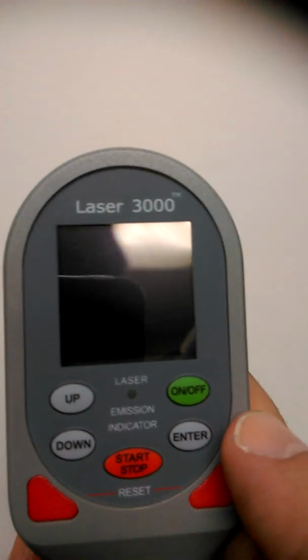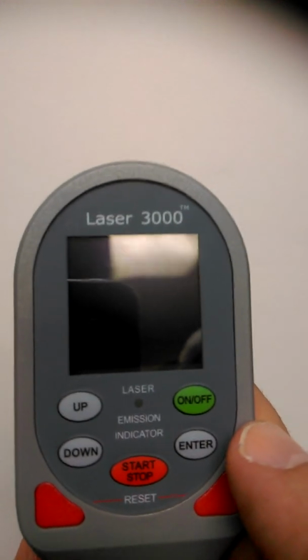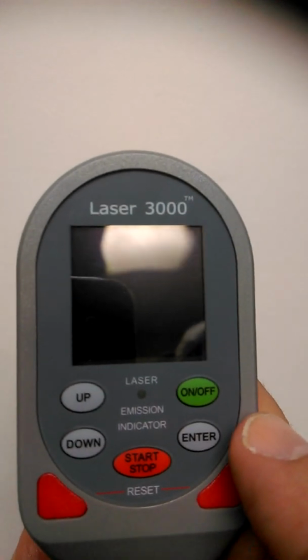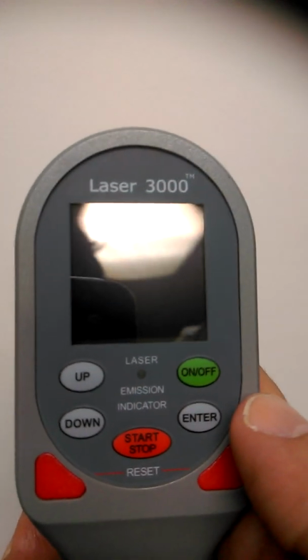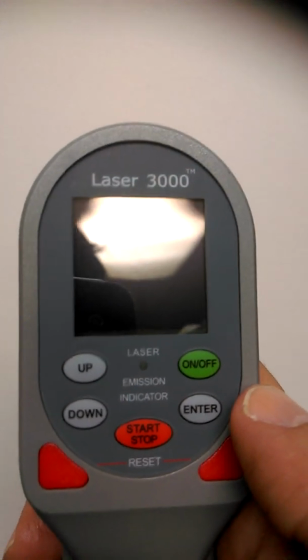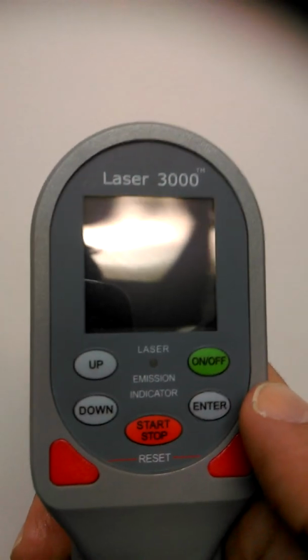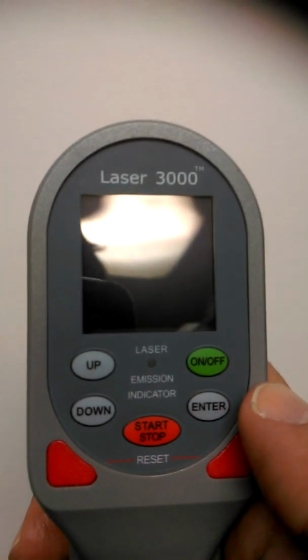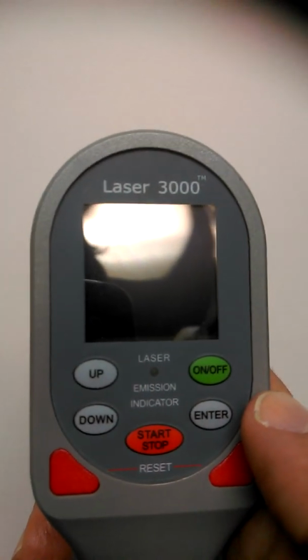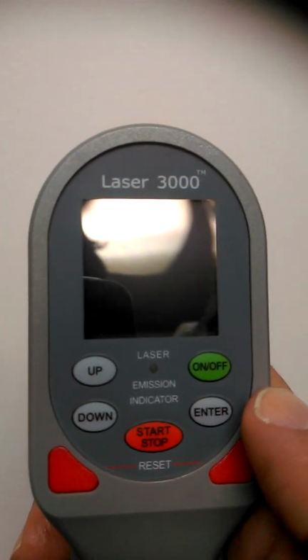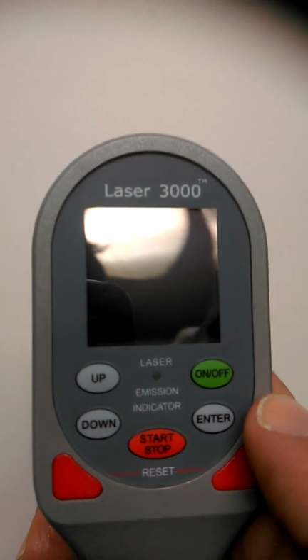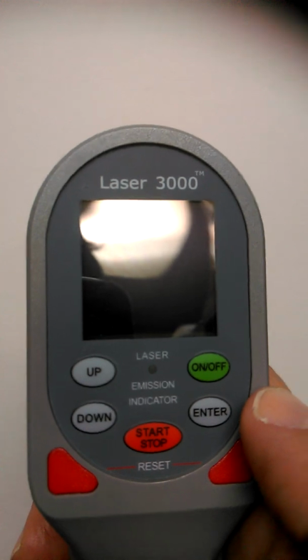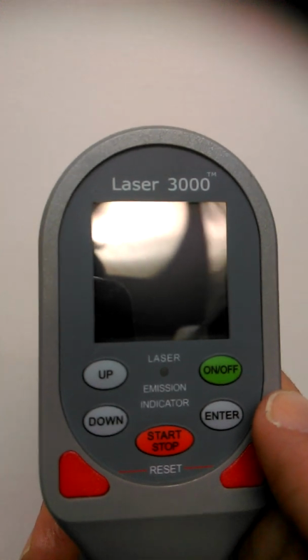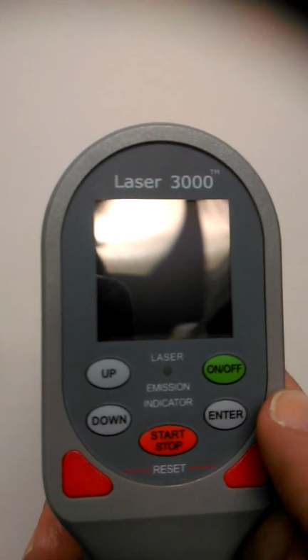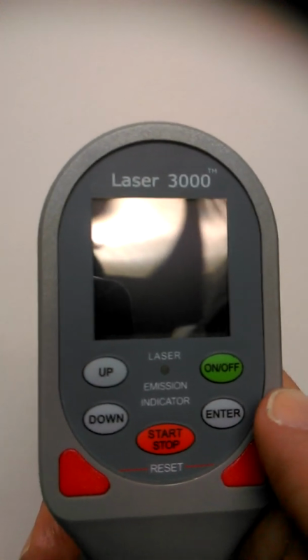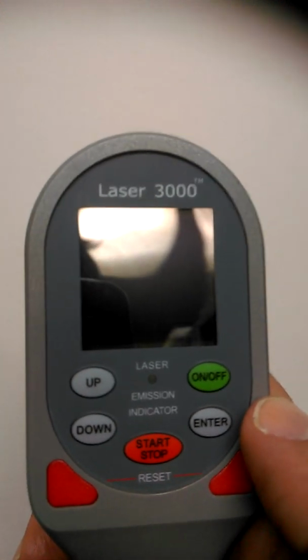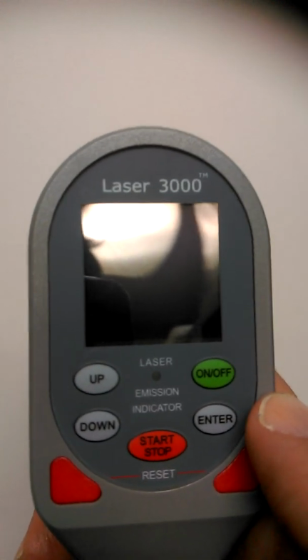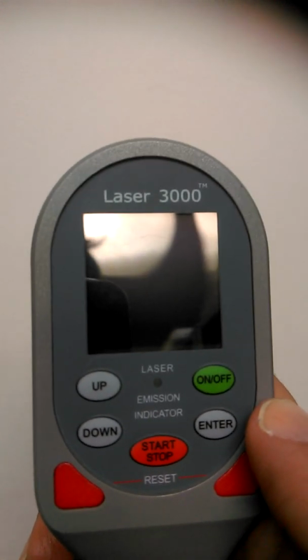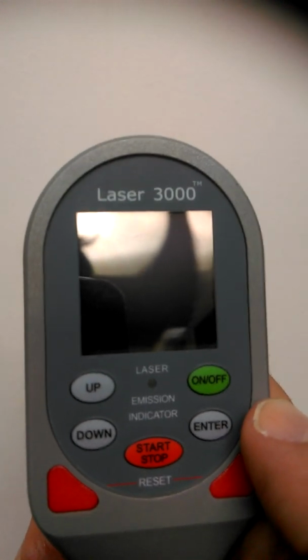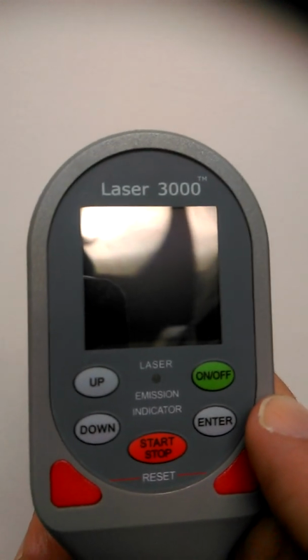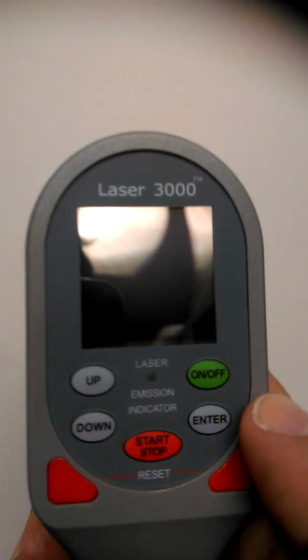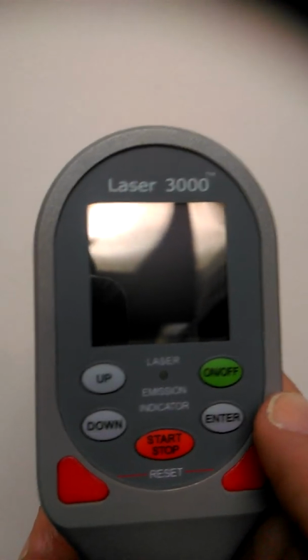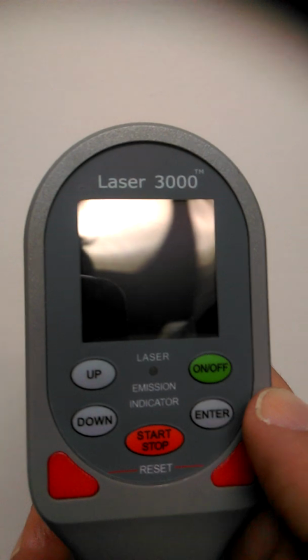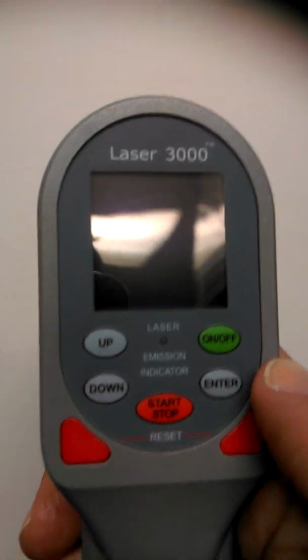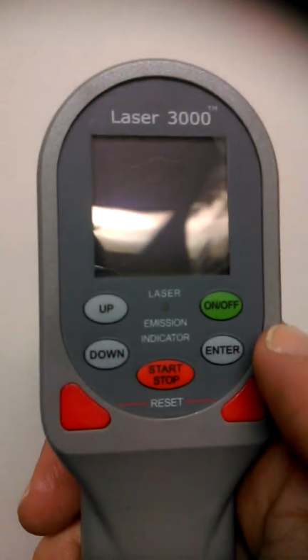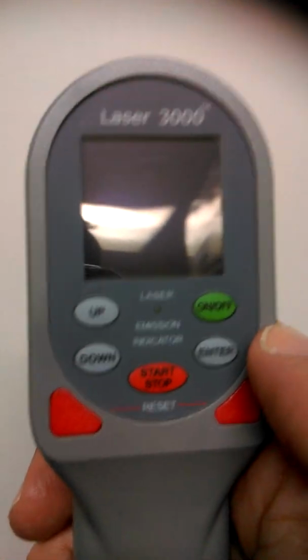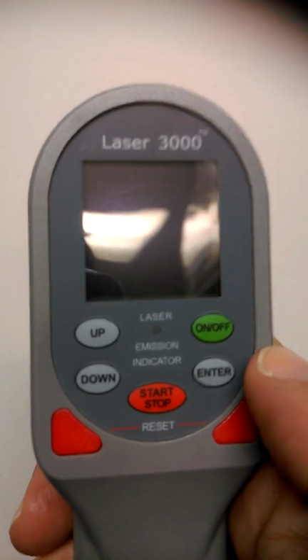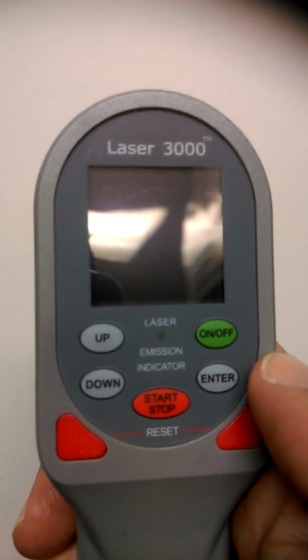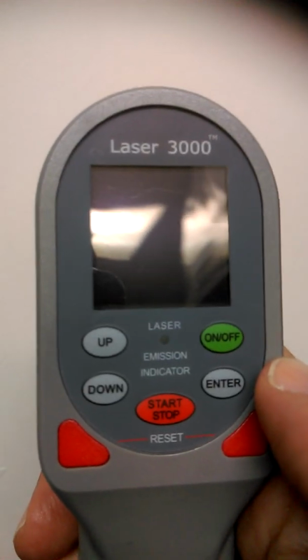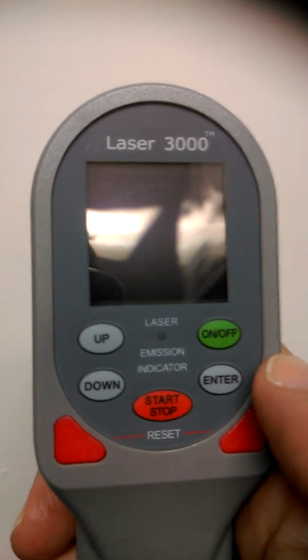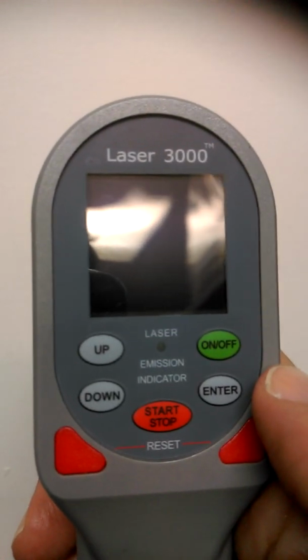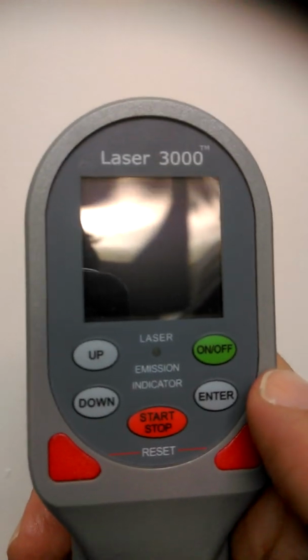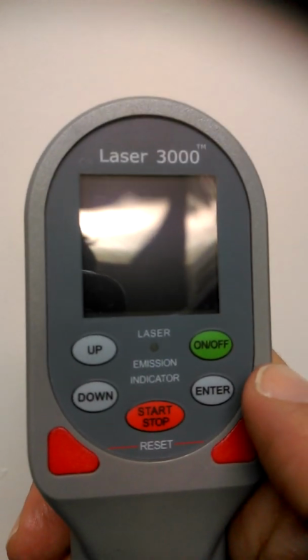When you receive the 3300, it will come pre-programmed with six dosages — three for indoors: M1, M2, M3 at three, four, and six joules respectively, and three for outdoors: M4, M5, M6 at three, four, and six joules respectively.